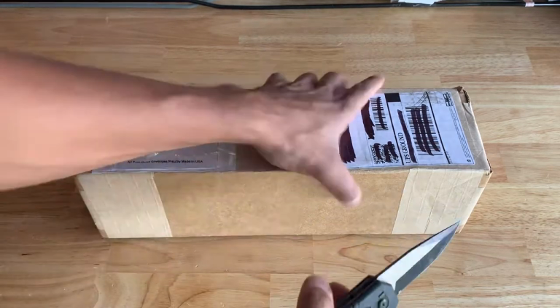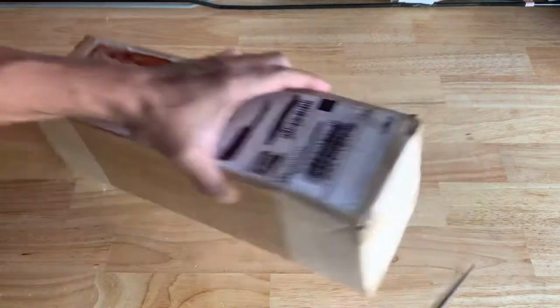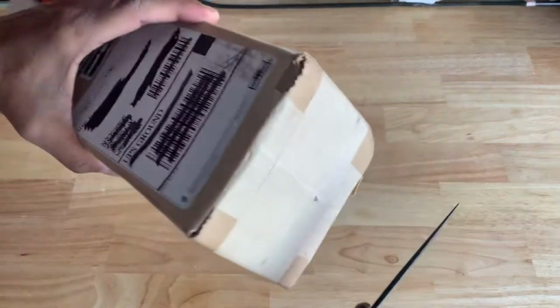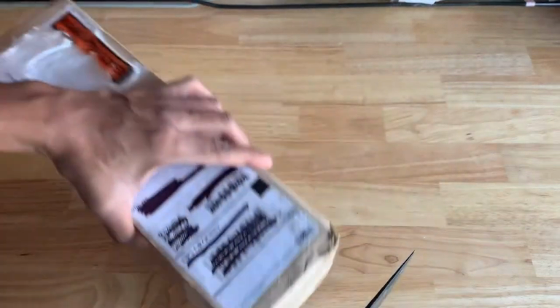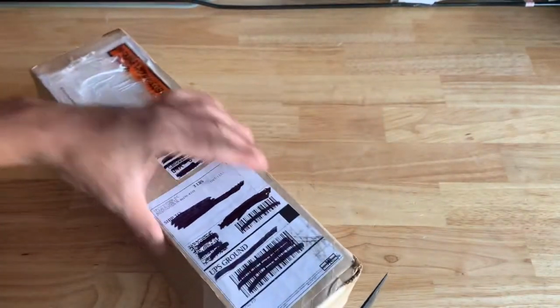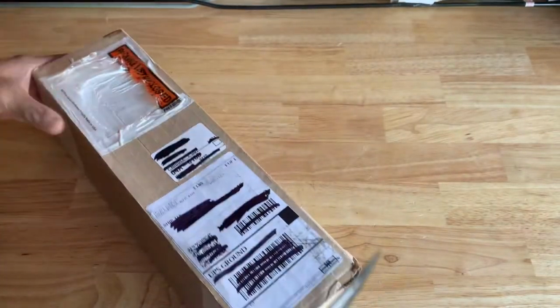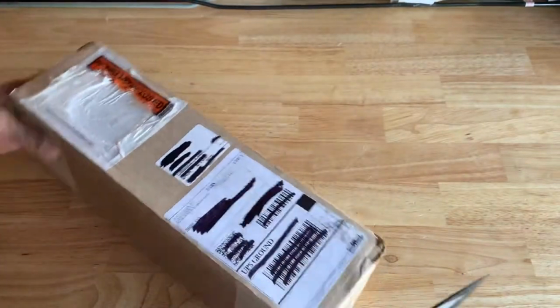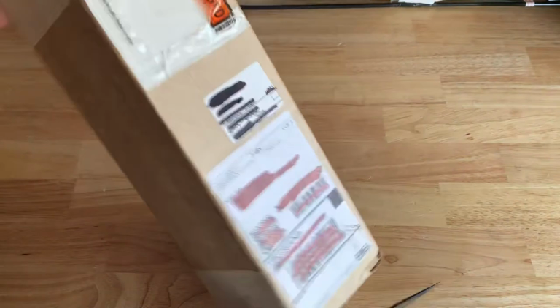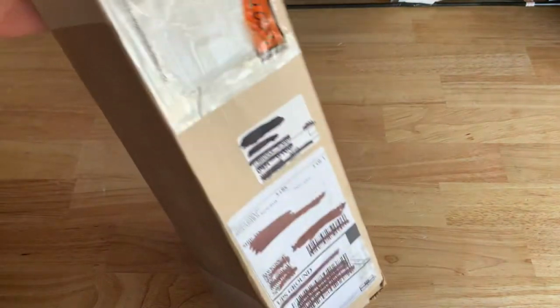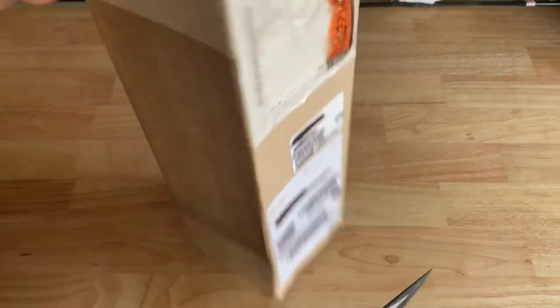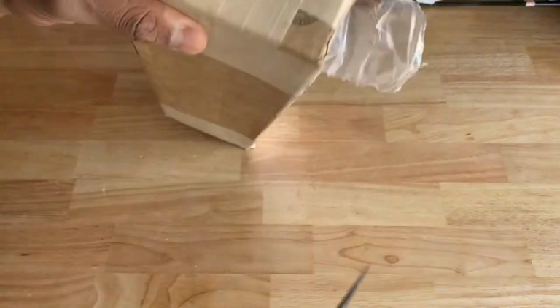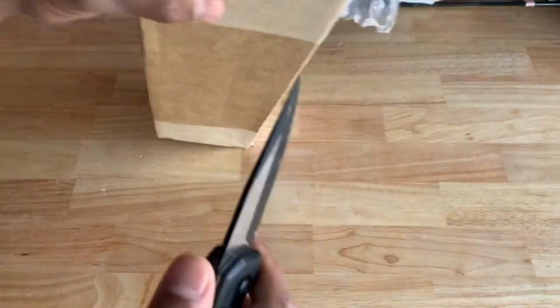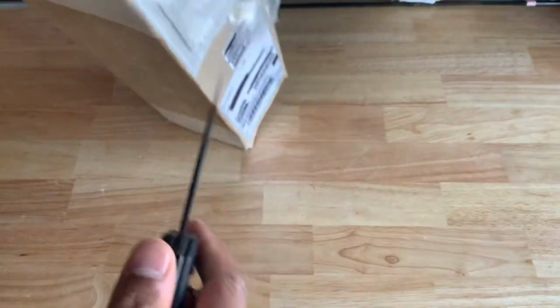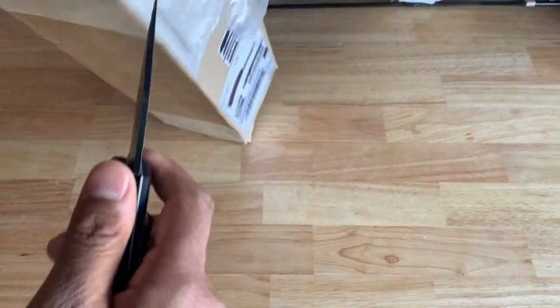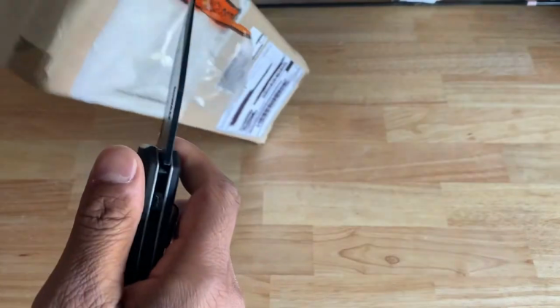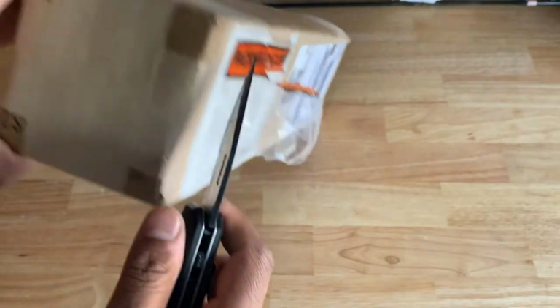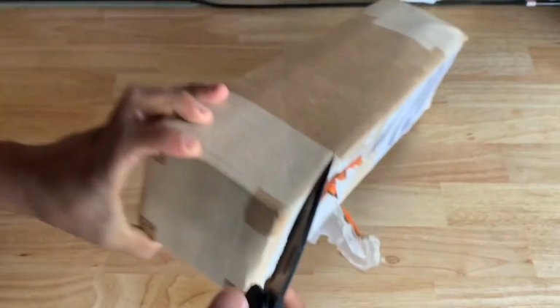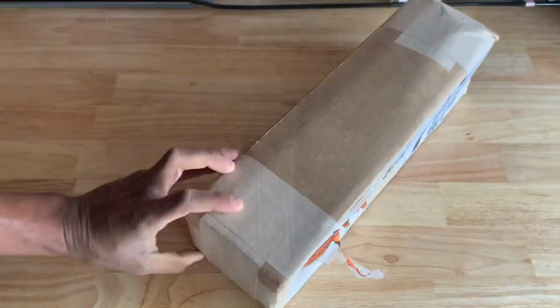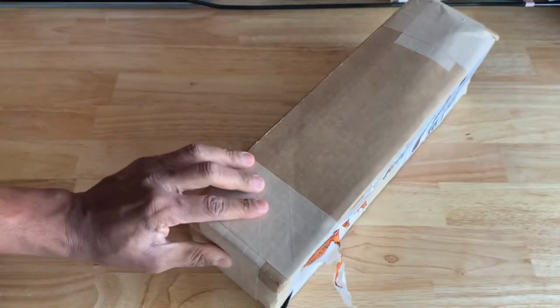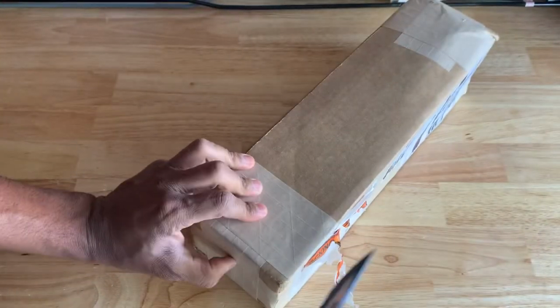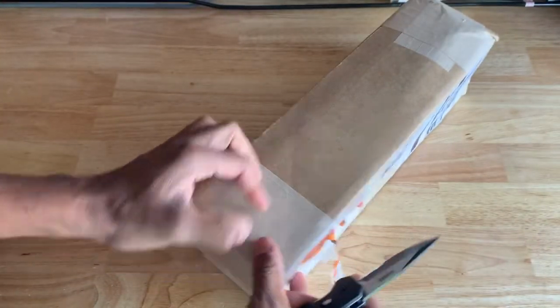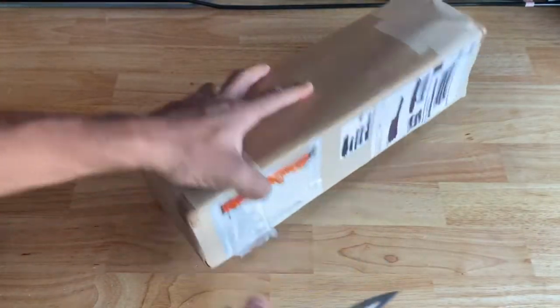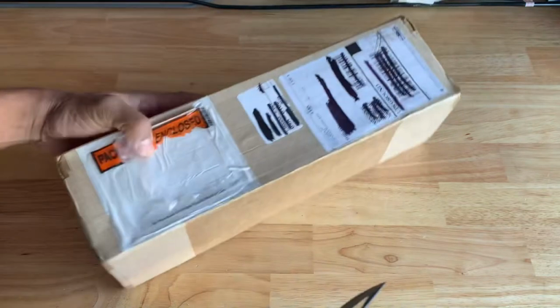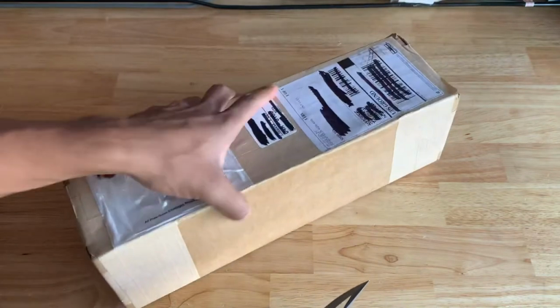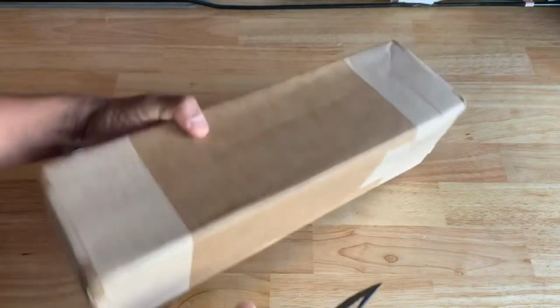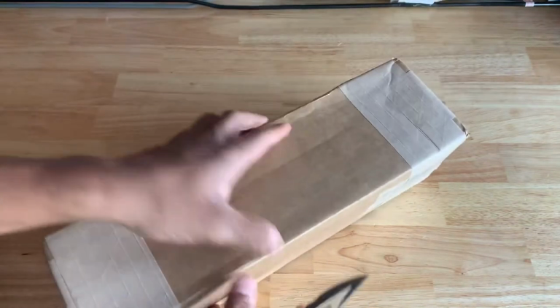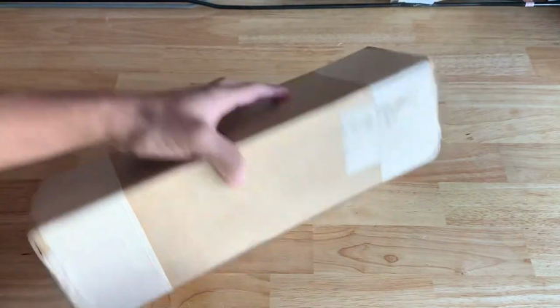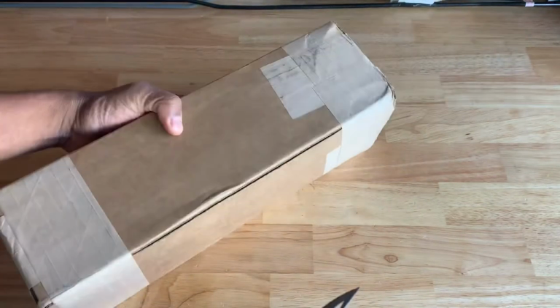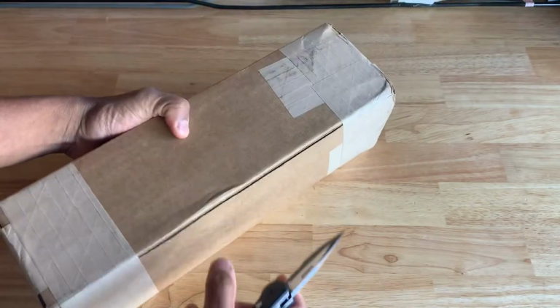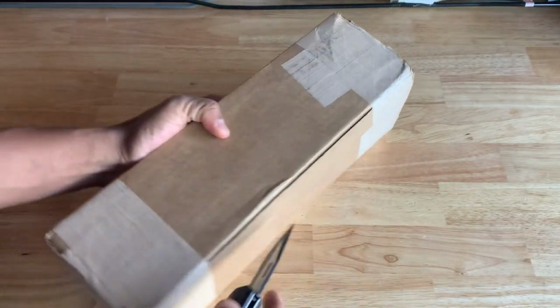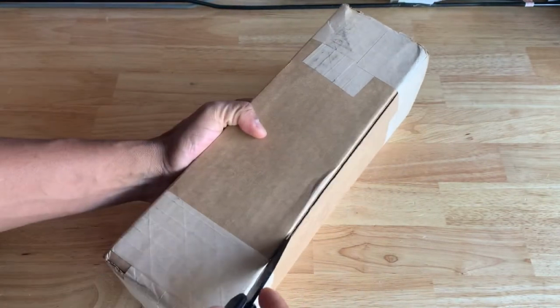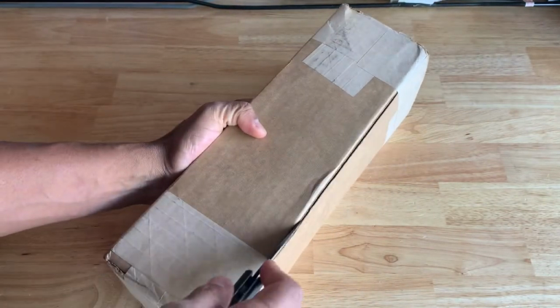I'll check this out. I recently got this package a few hours ago. It's a trusty cook hammer.